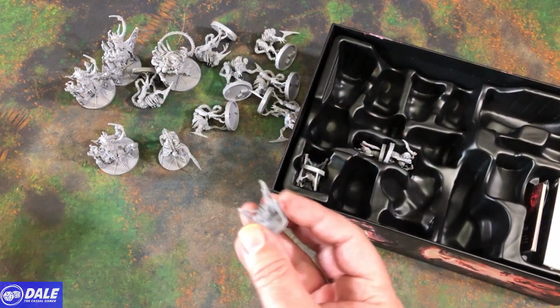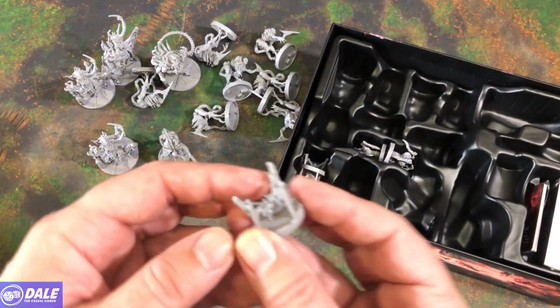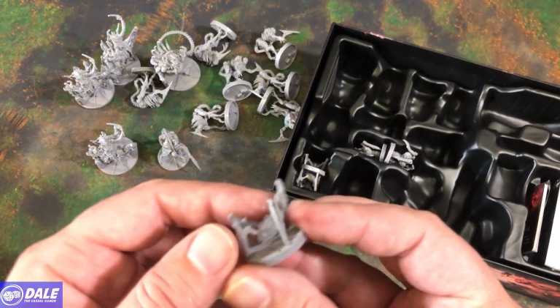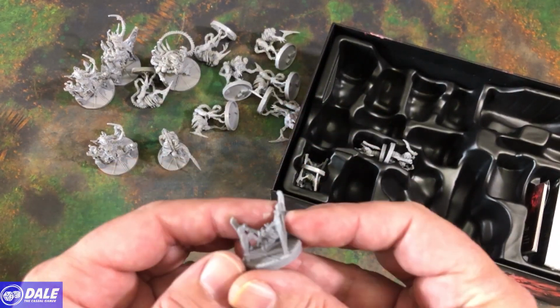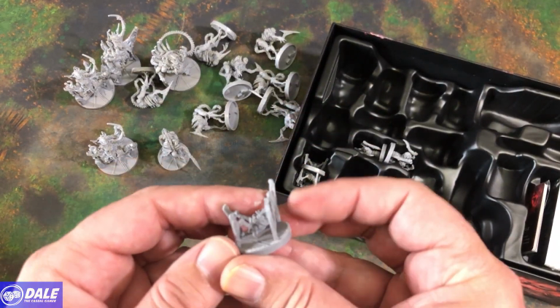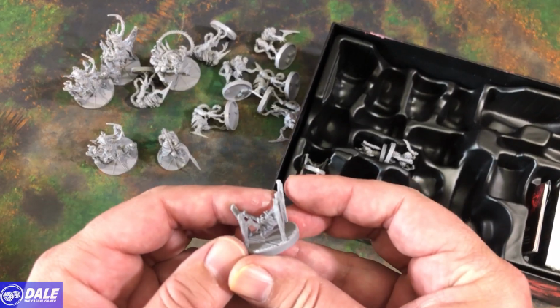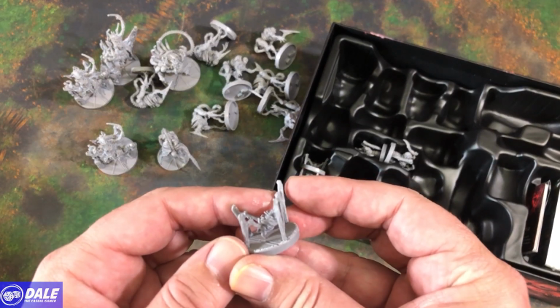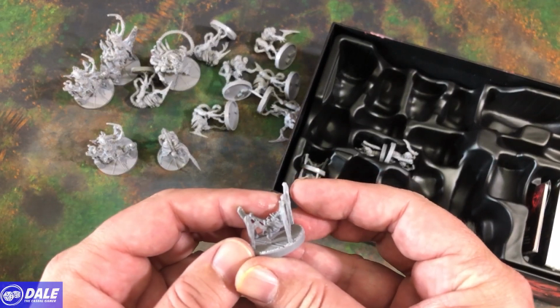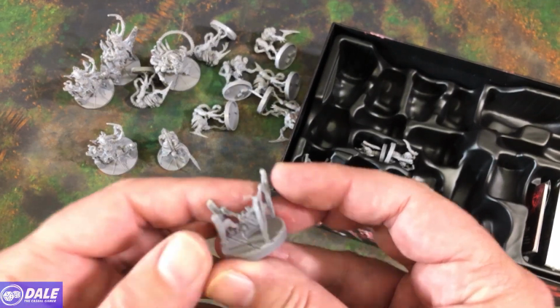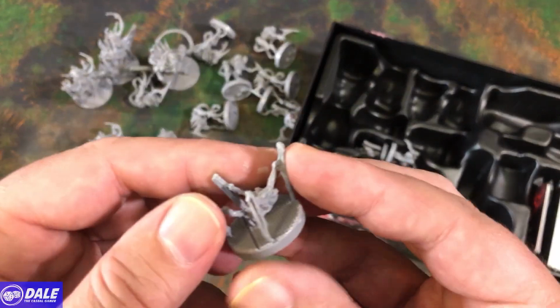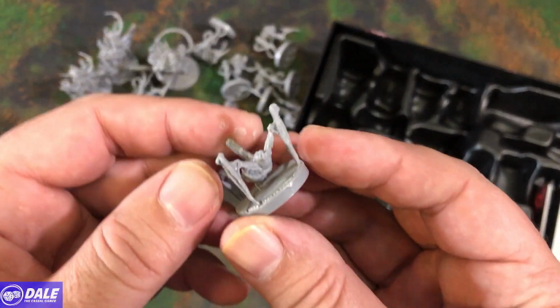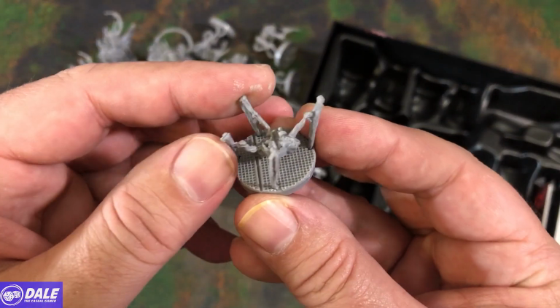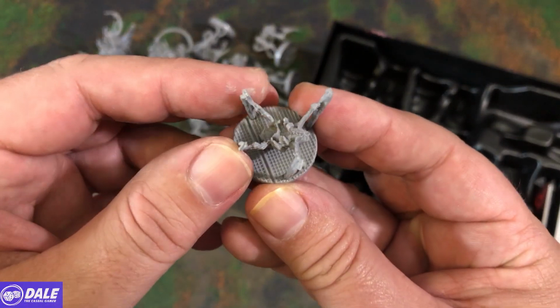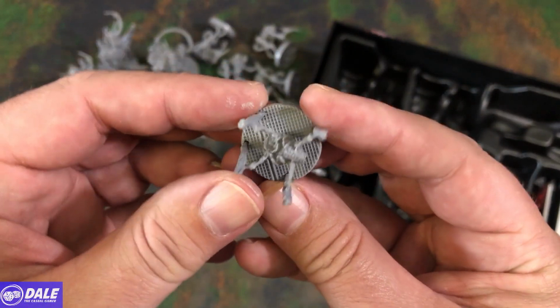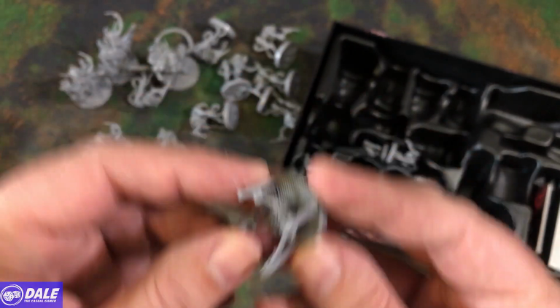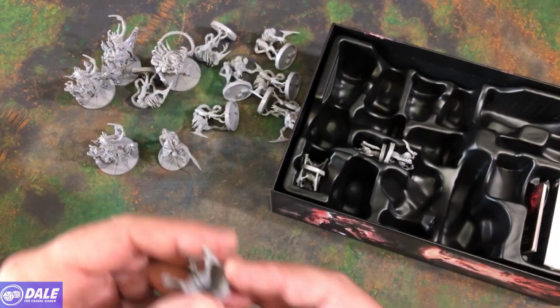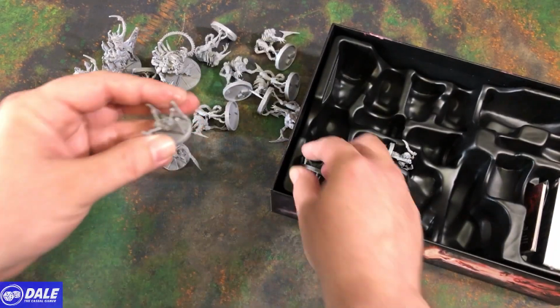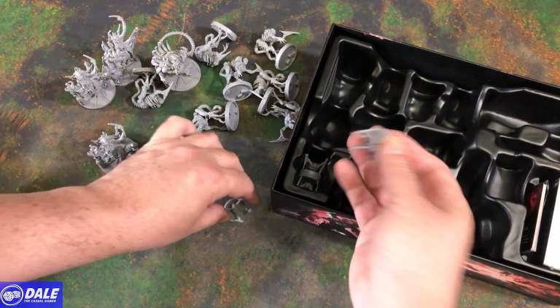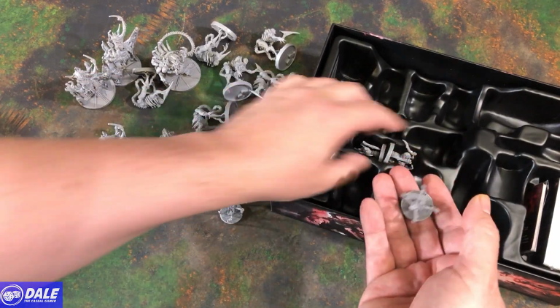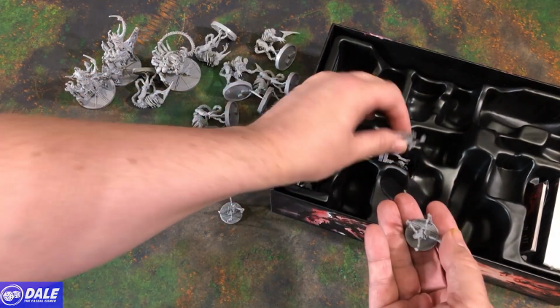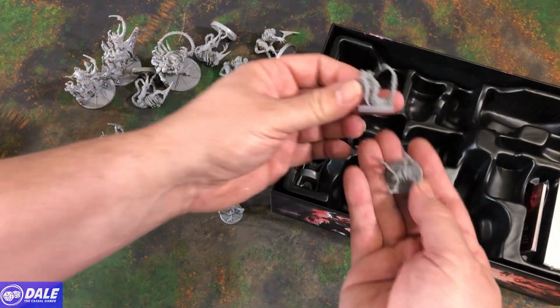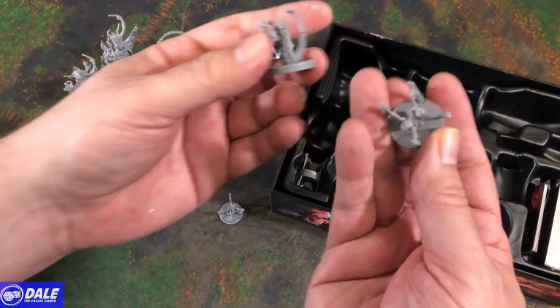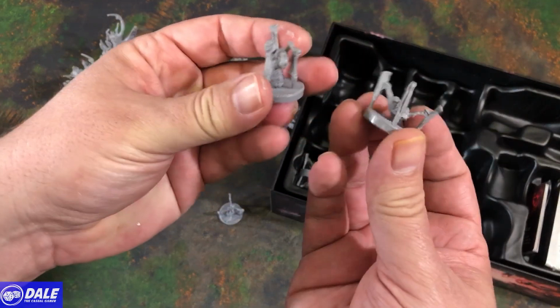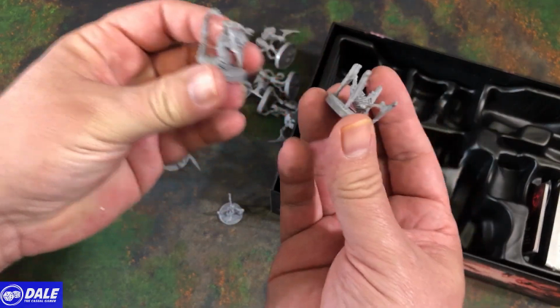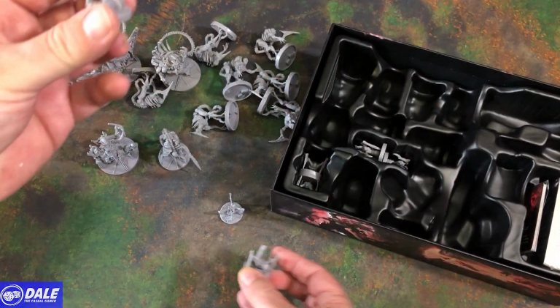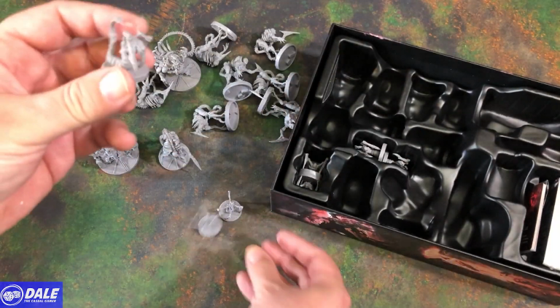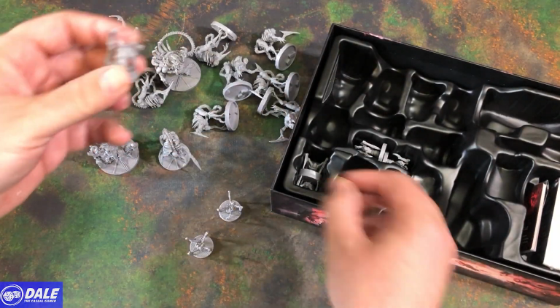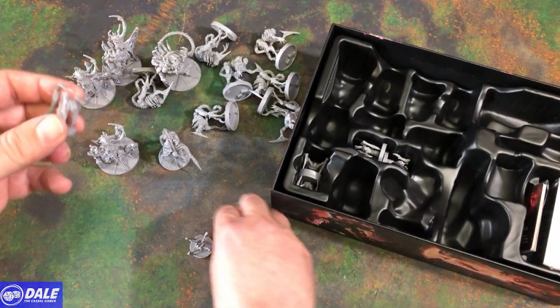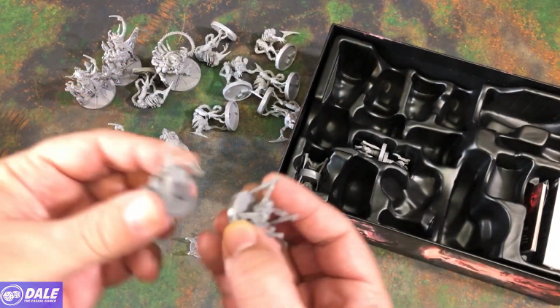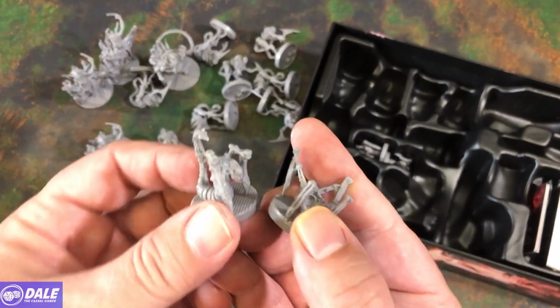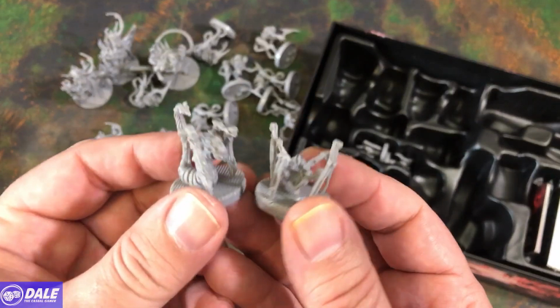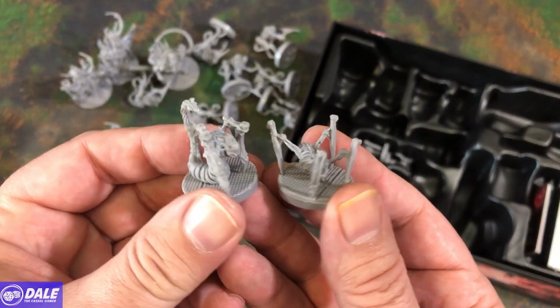Then lastly, we've got these little fellas — Metagorgers. Should be eight of those. They've got two different sculpts, four of each.